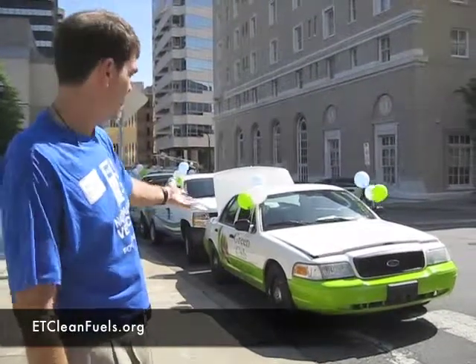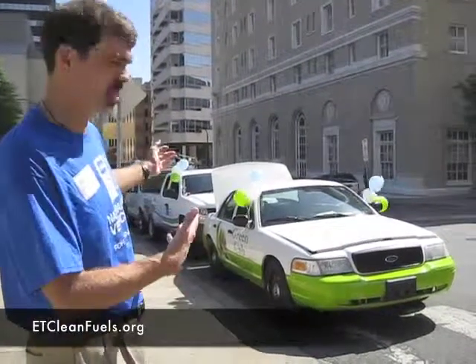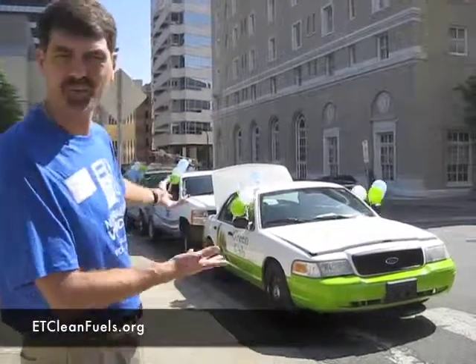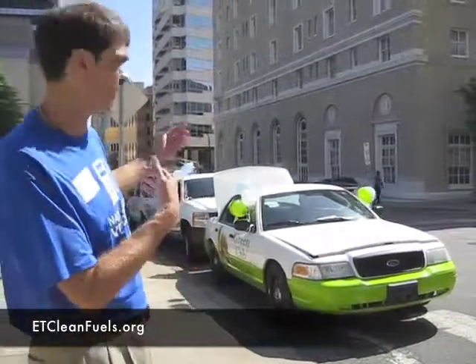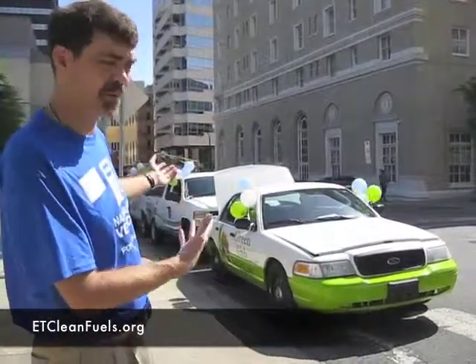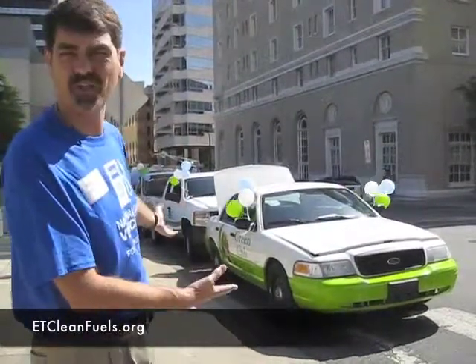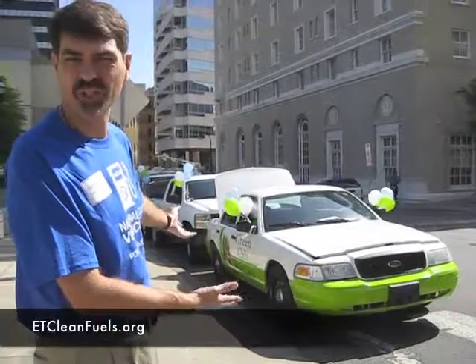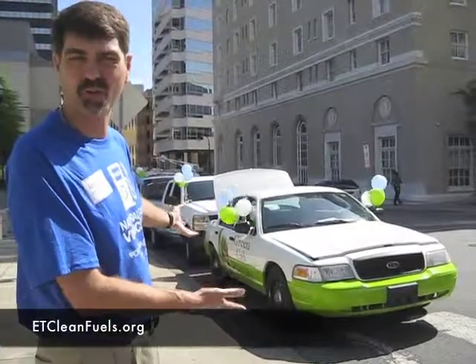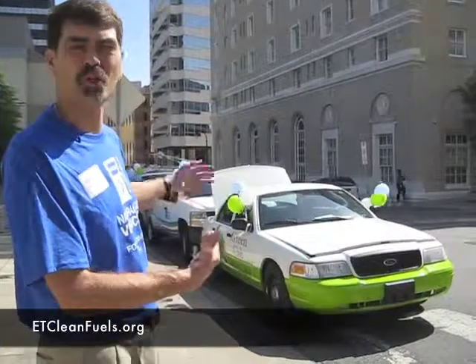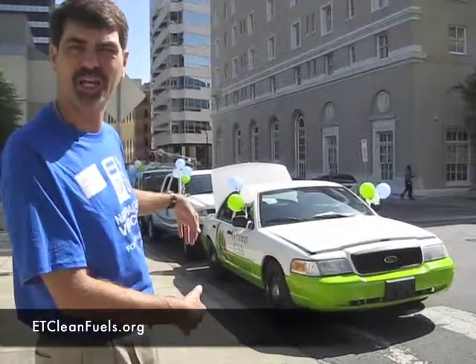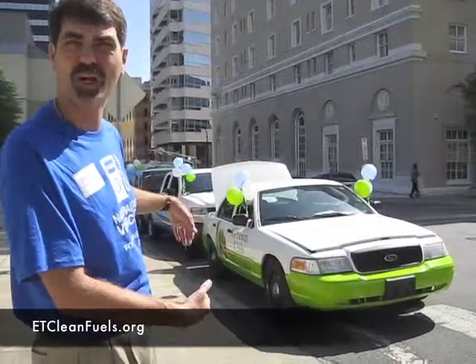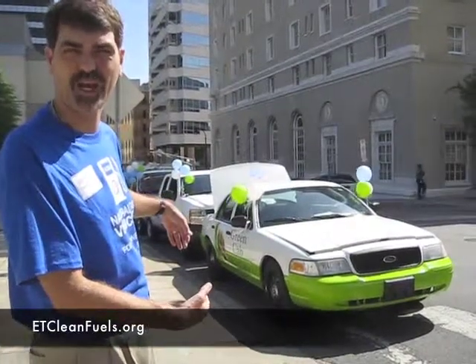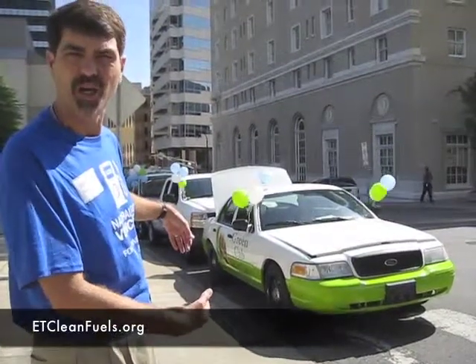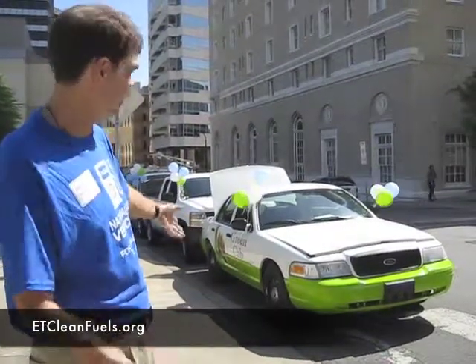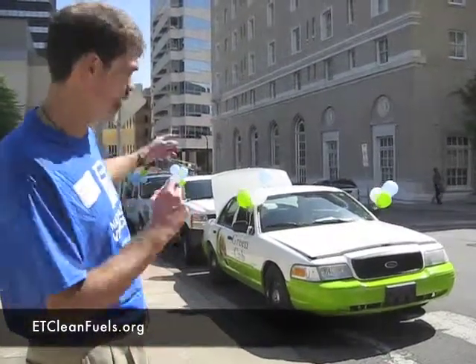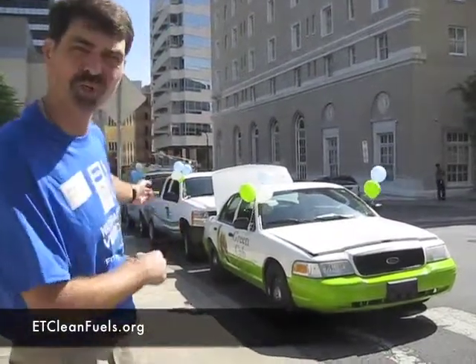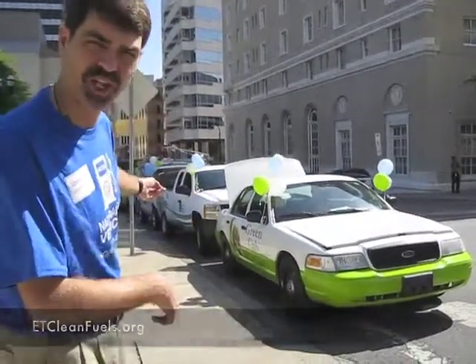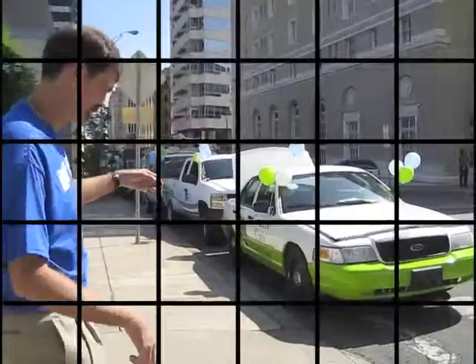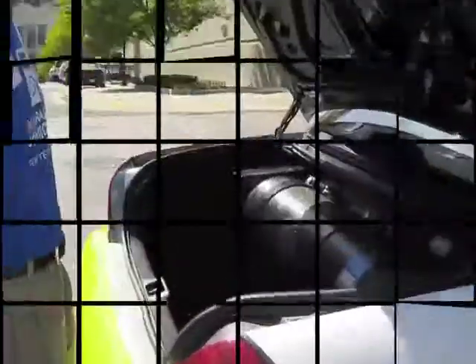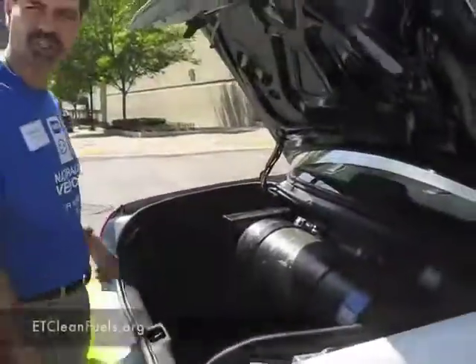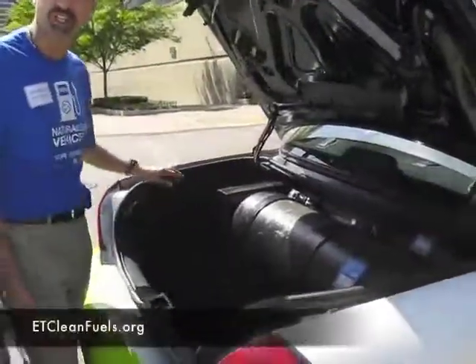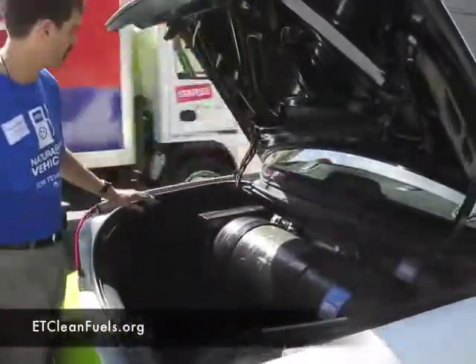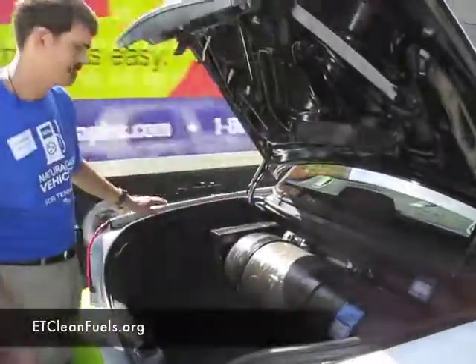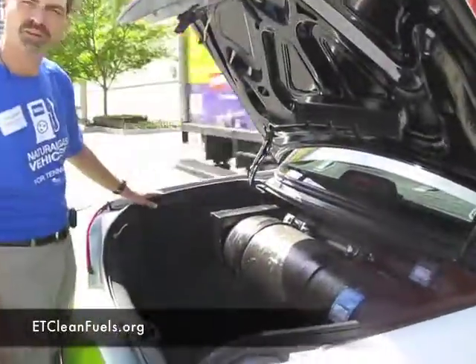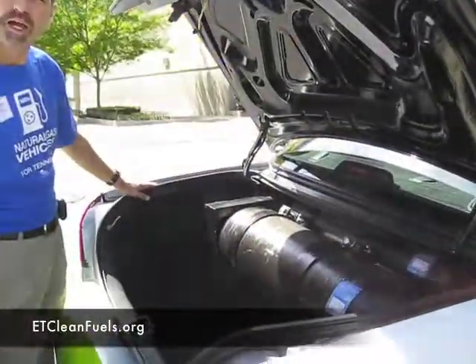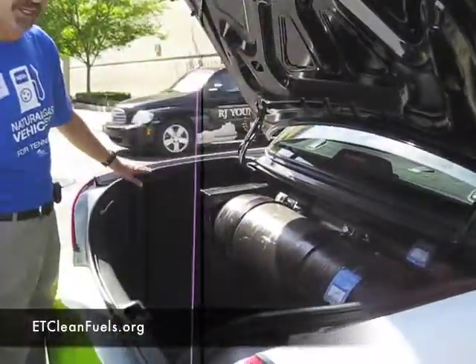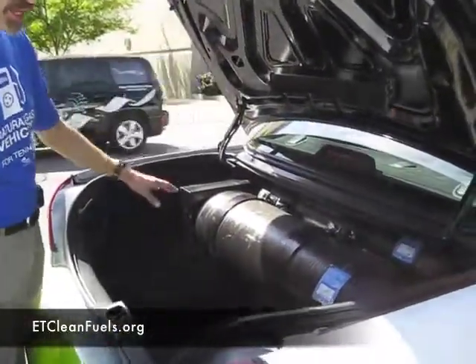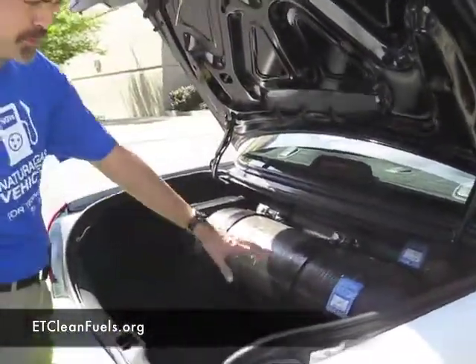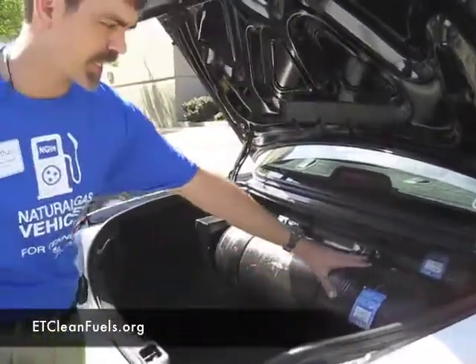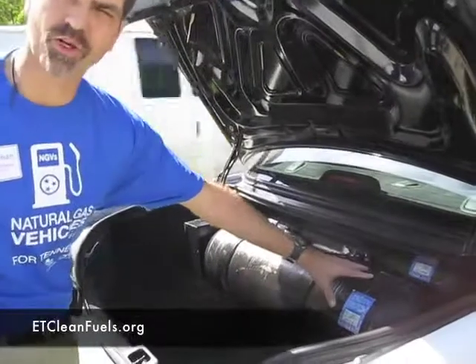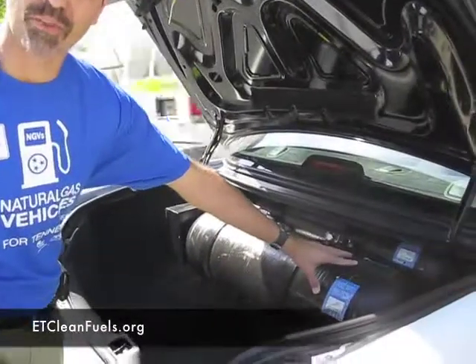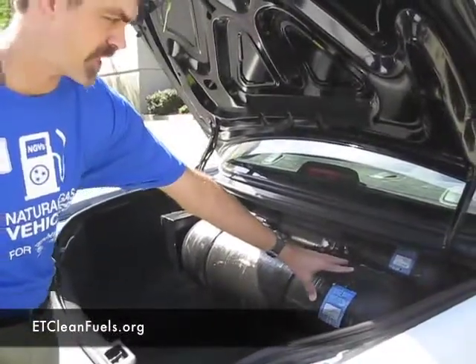So this is a Crown Victoria. There are a number of other vehicles that can be converted, and you can also buy new vehicles for natural gas. Come down here and let me show you the fuel tanks. With a typical installation of natural gas, you'll be putting tanks similar to this in the back of a vehicle.